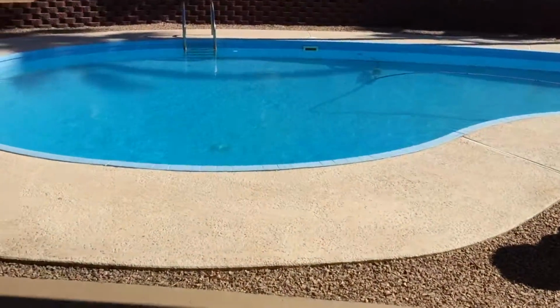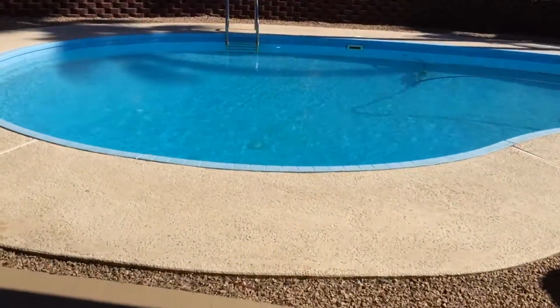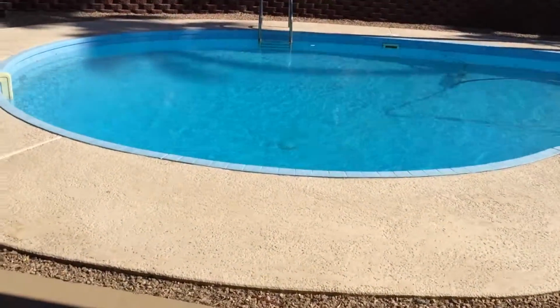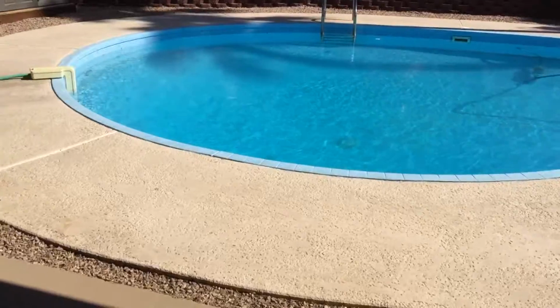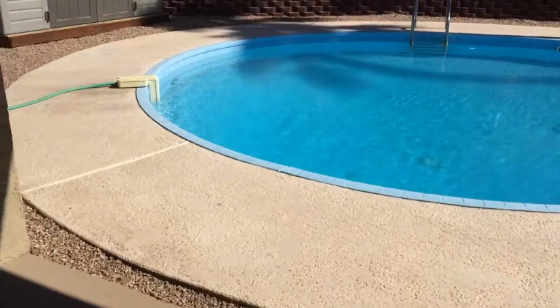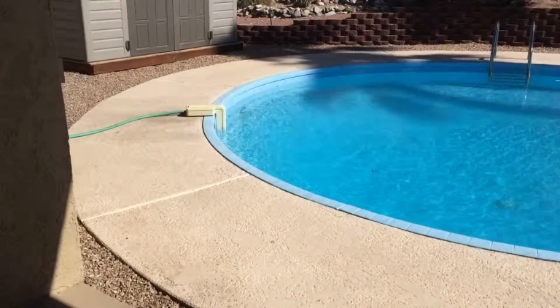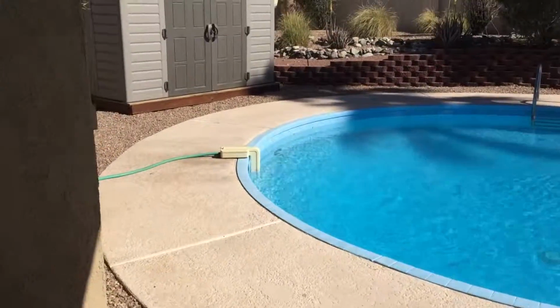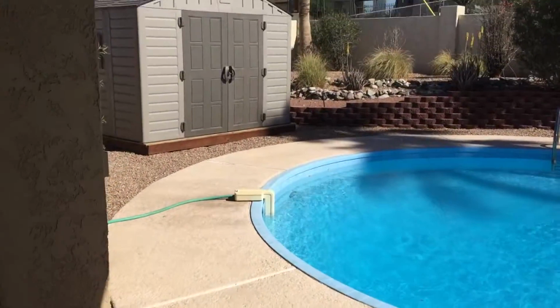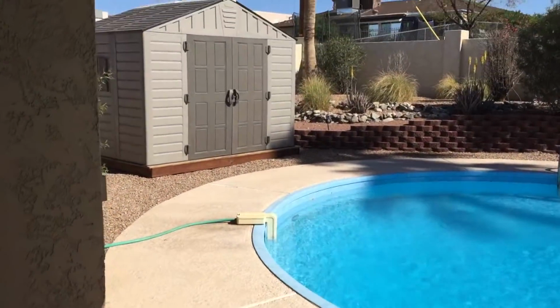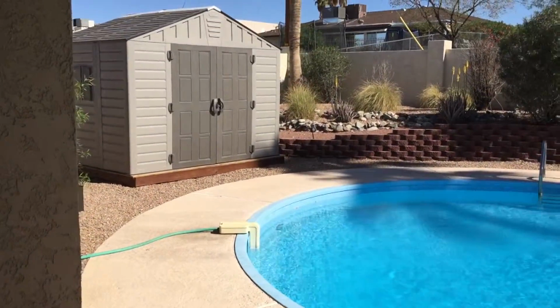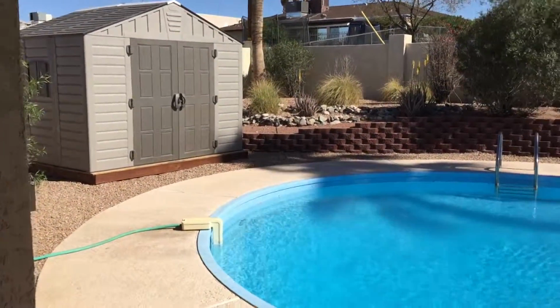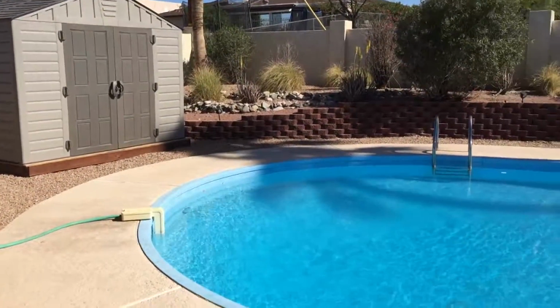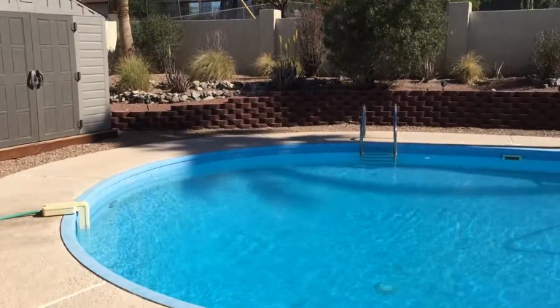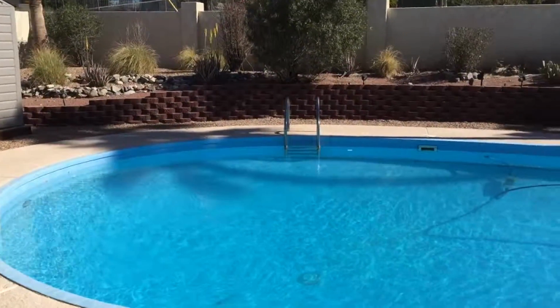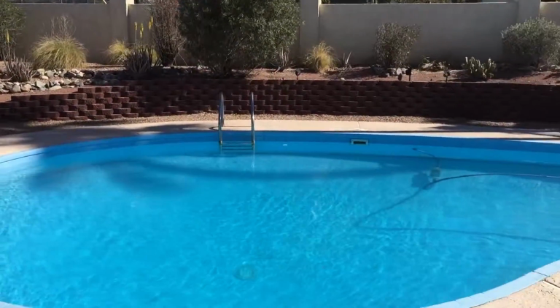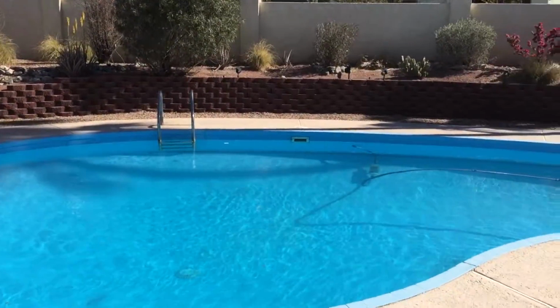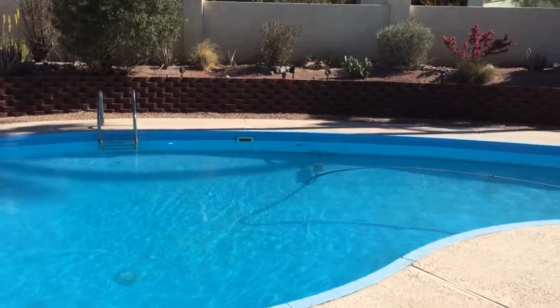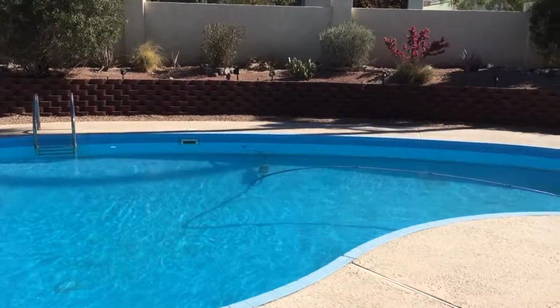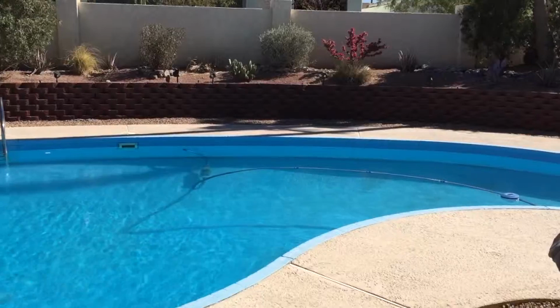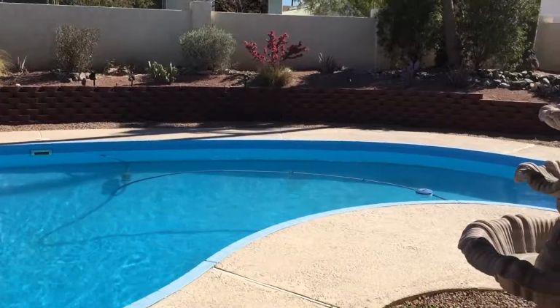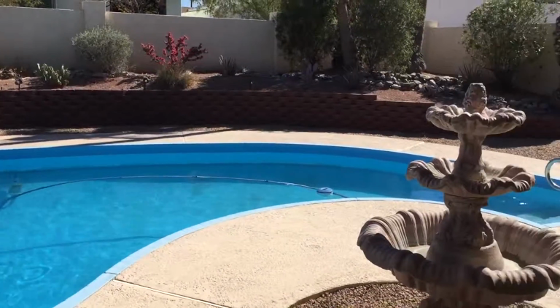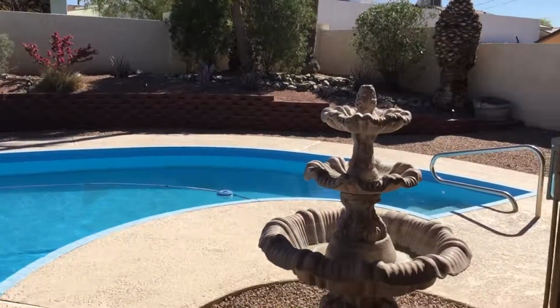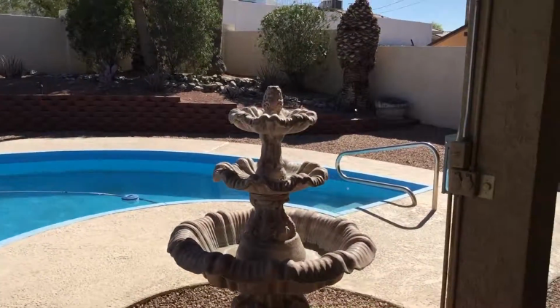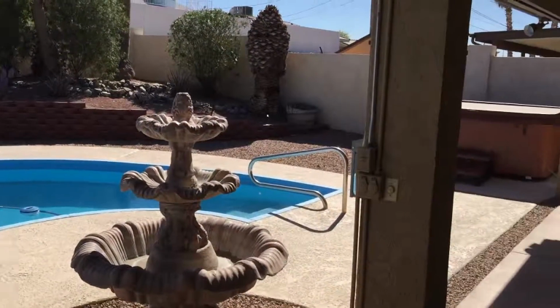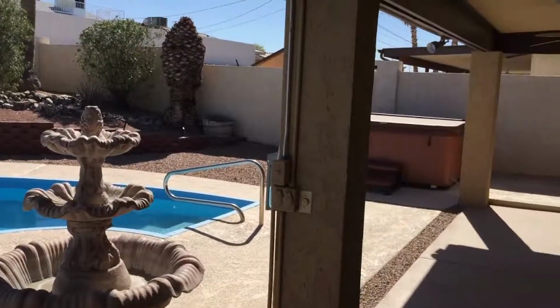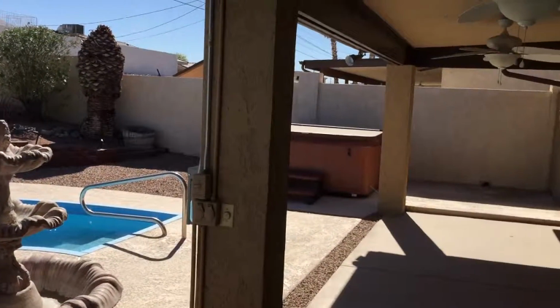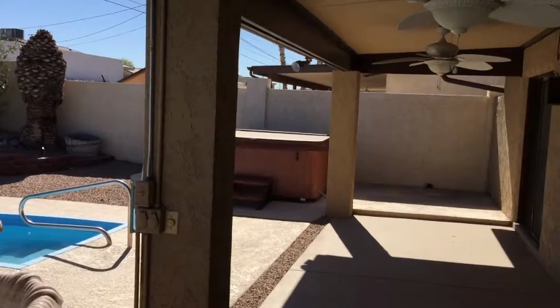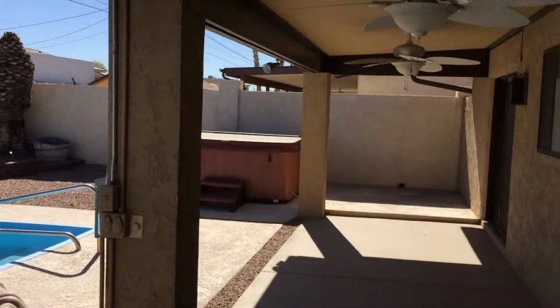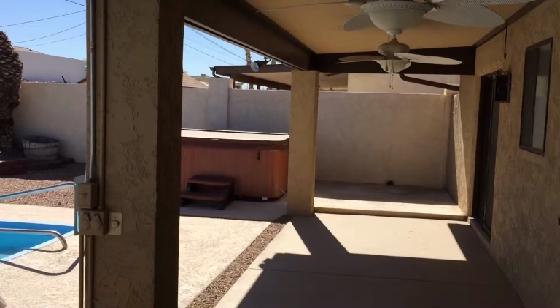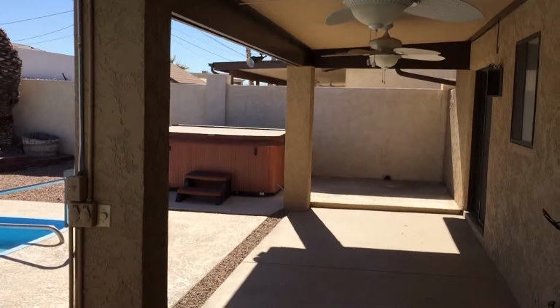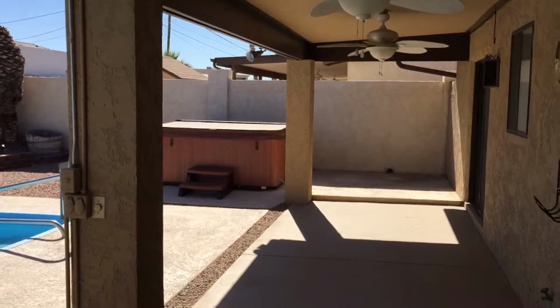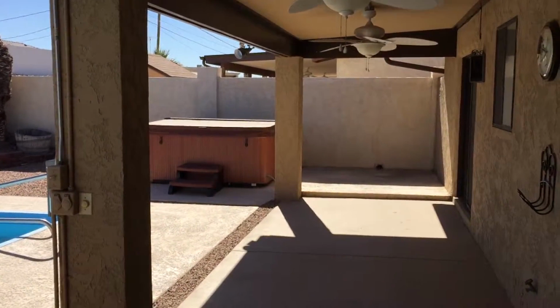The backyard is beautiful with a cool tool shed. It's all walled in with a nice covered patio and a hot tub.